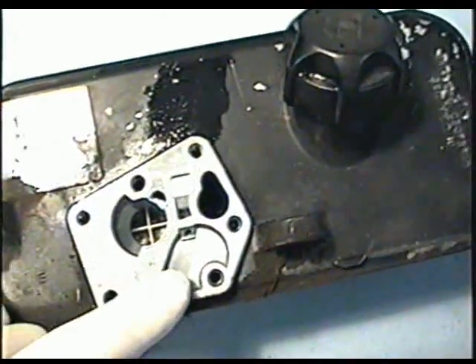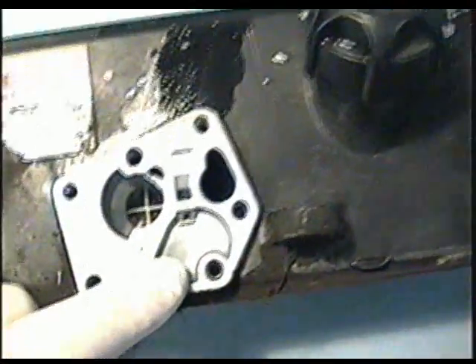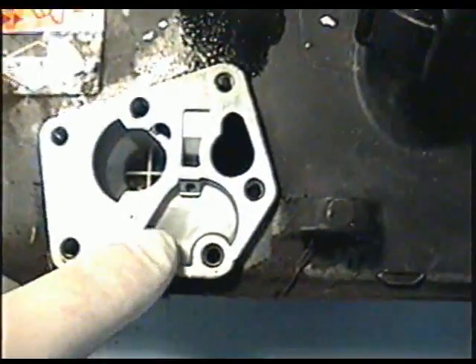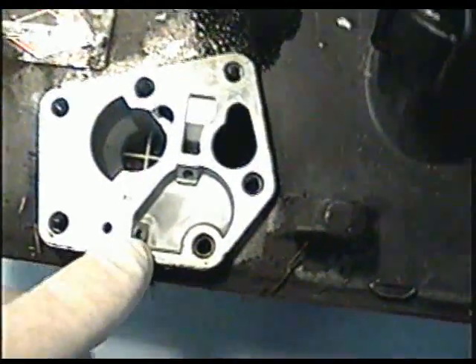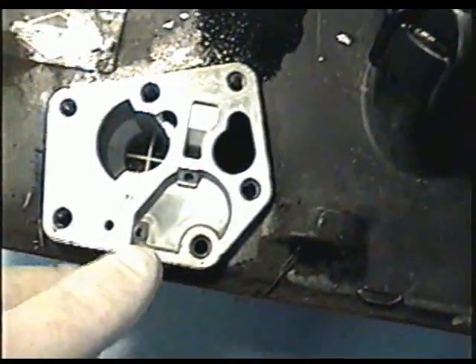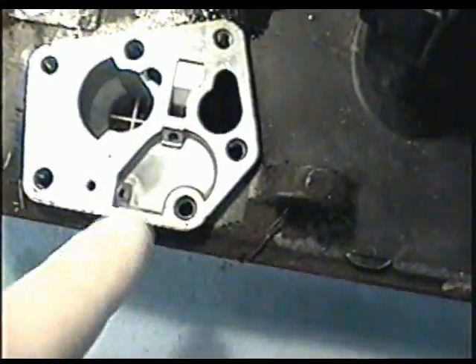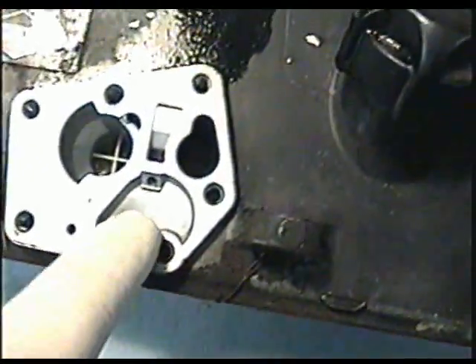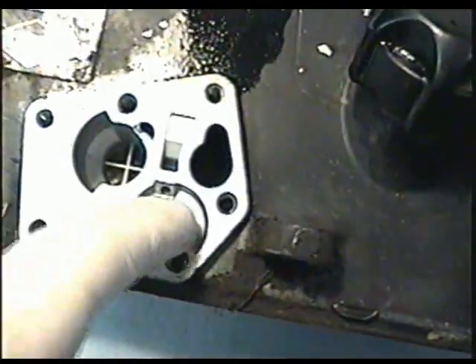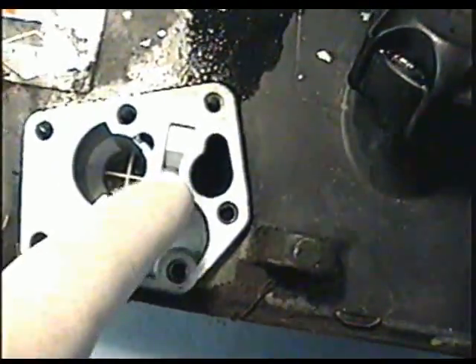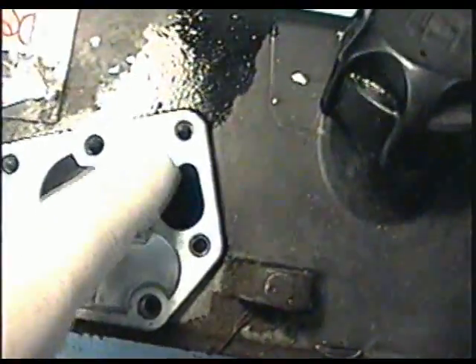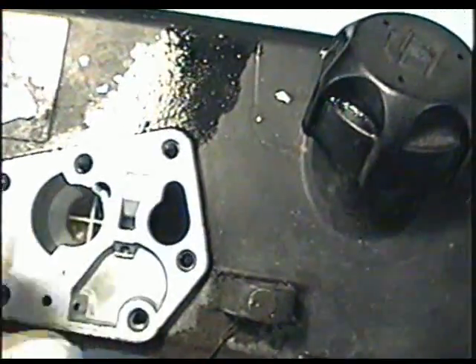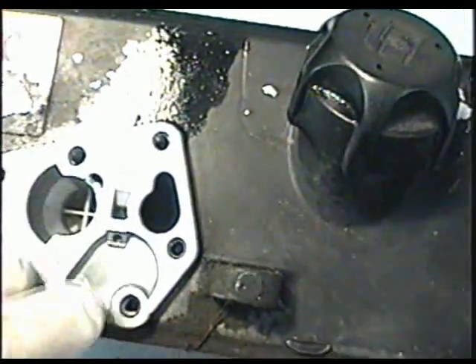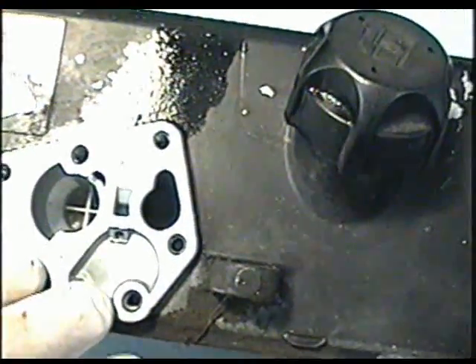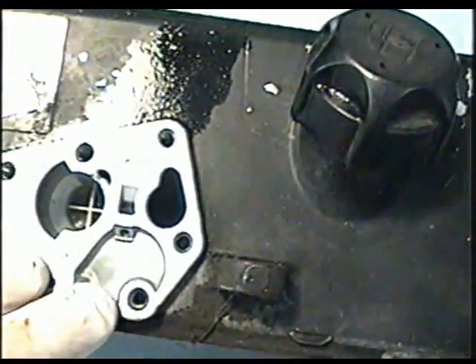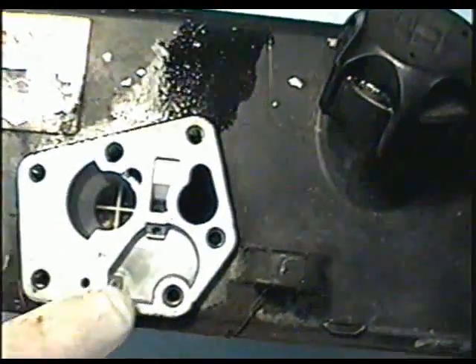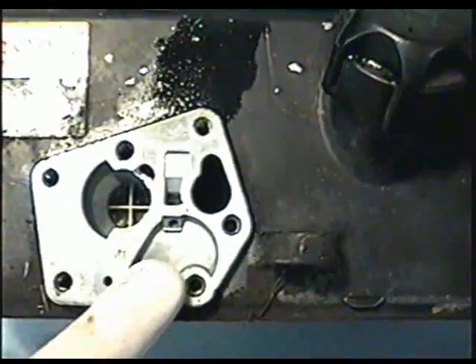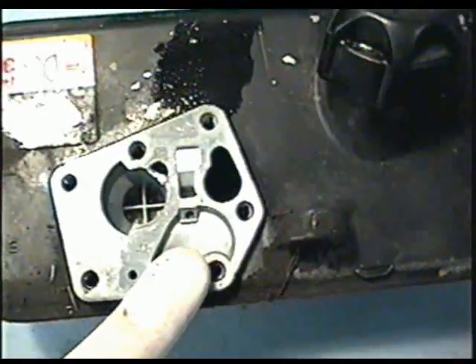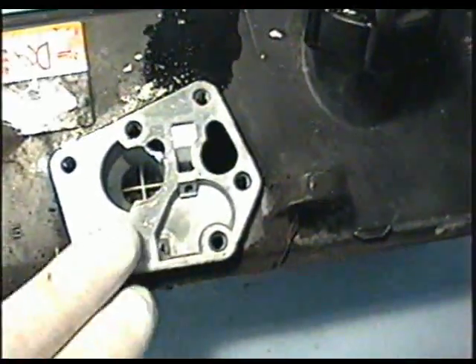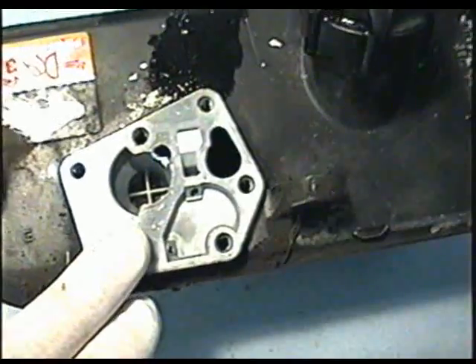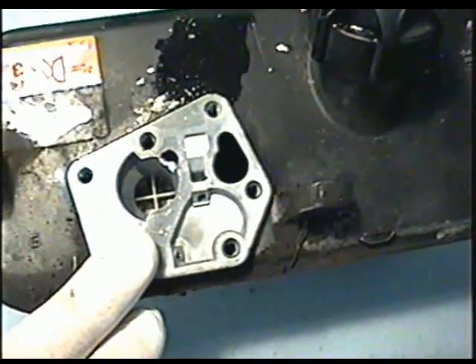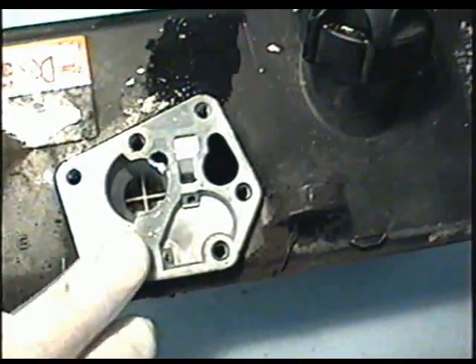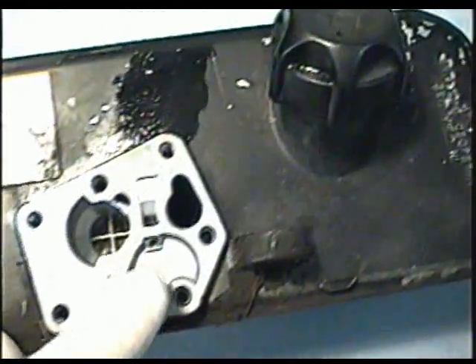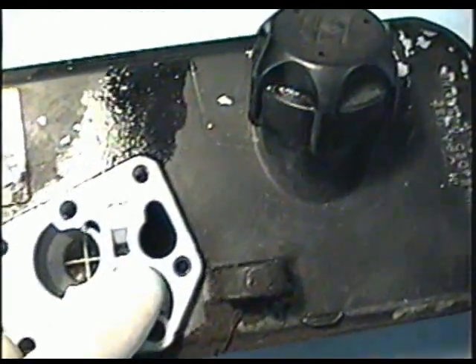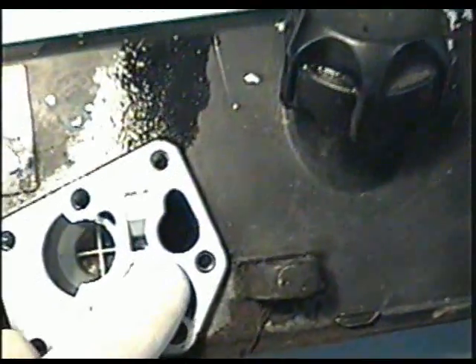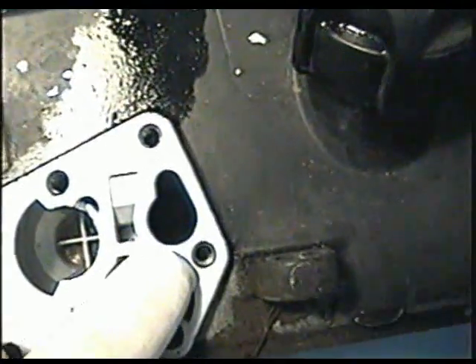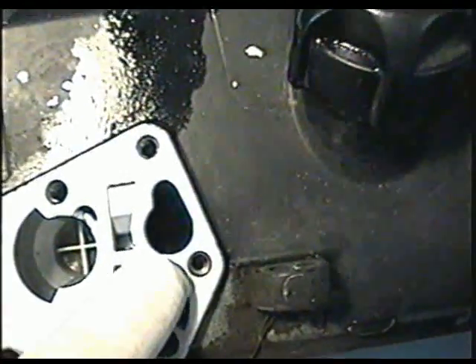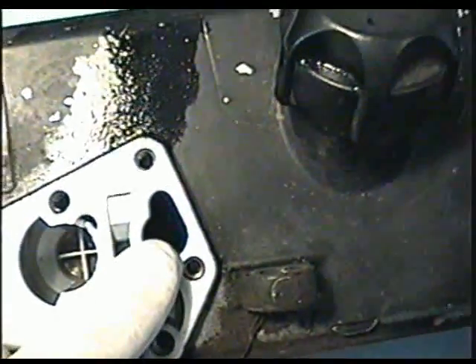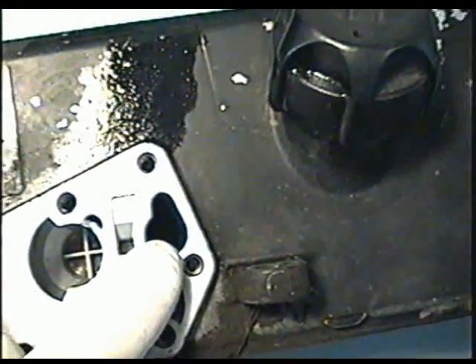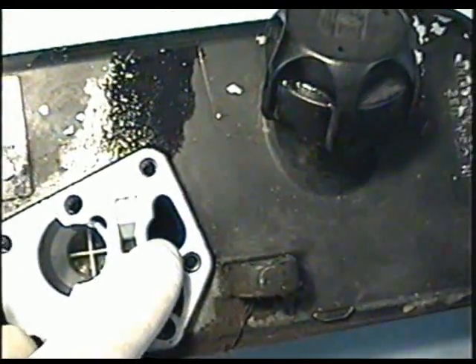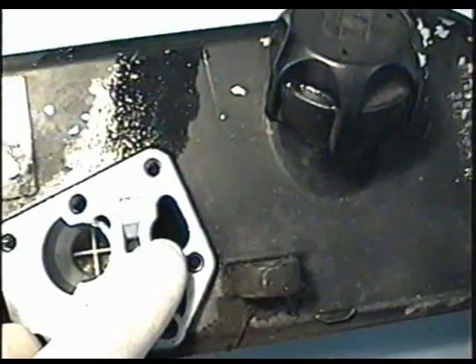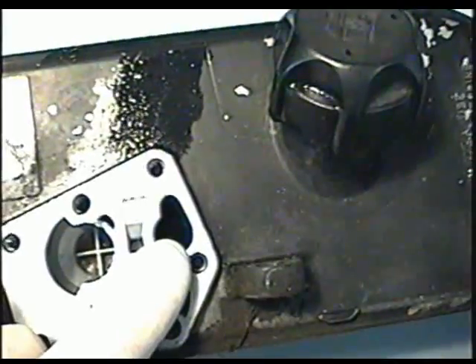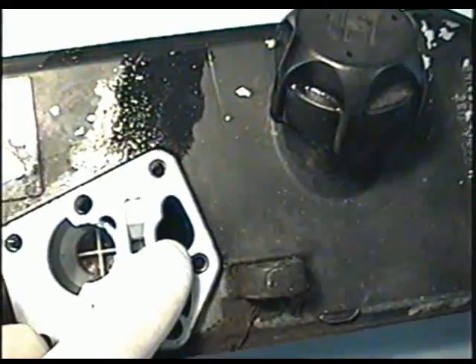You would also want to check to make sure there's no water in this pocket here. All inside here, if there's any water in there or varnished gas, it's not going to run right. And most importantly, look inside your fuel tank to make sure that everything's clean in there.